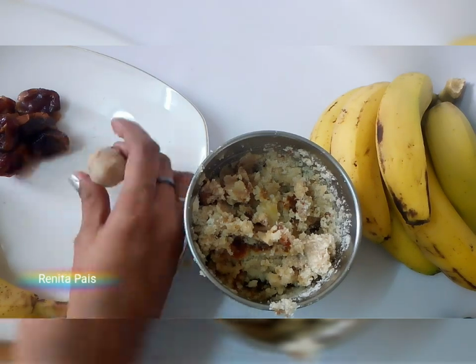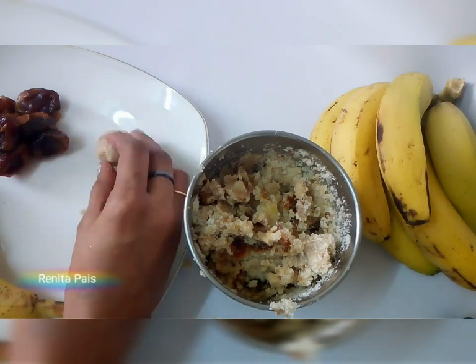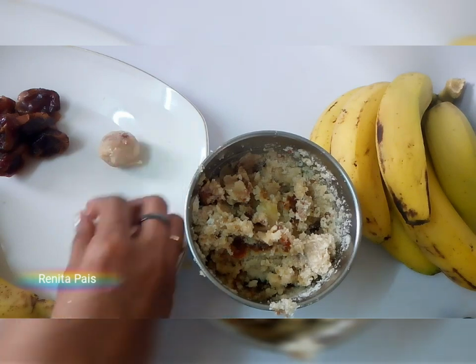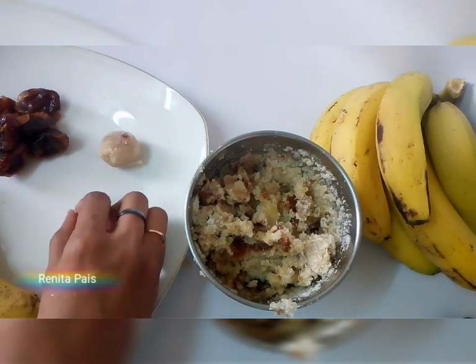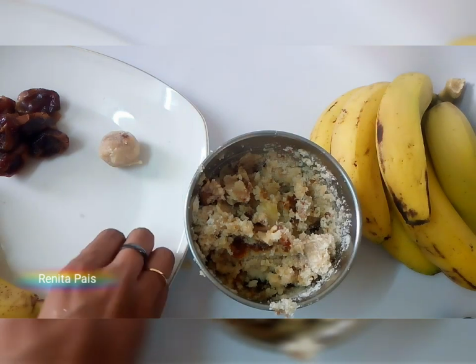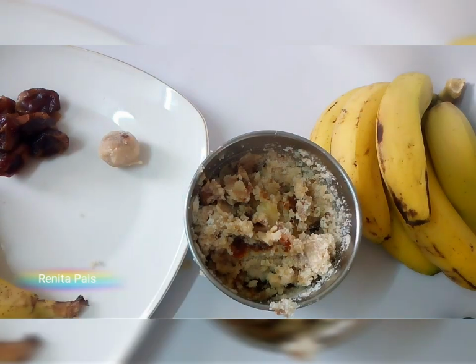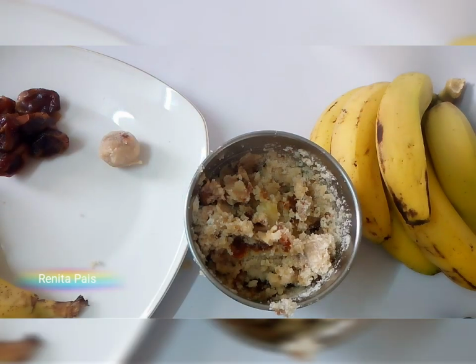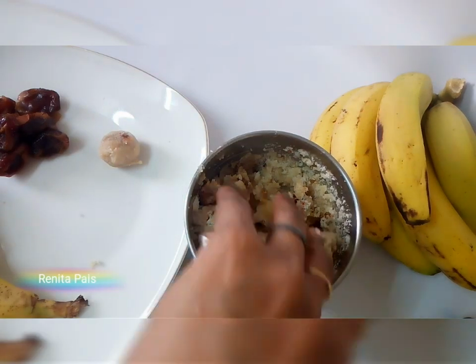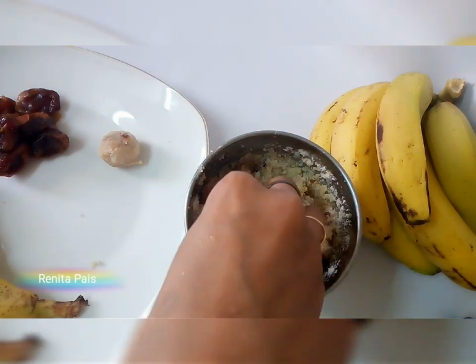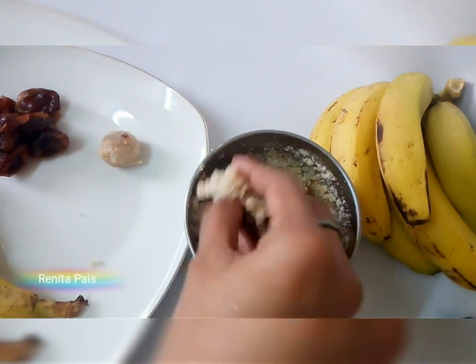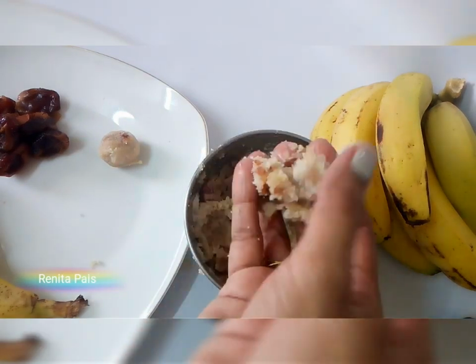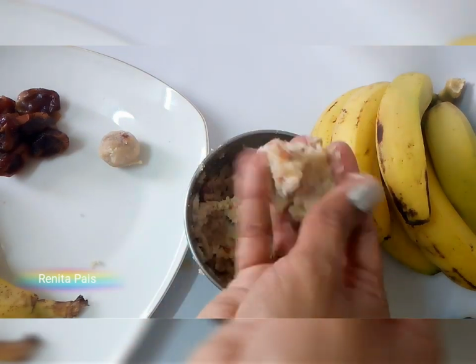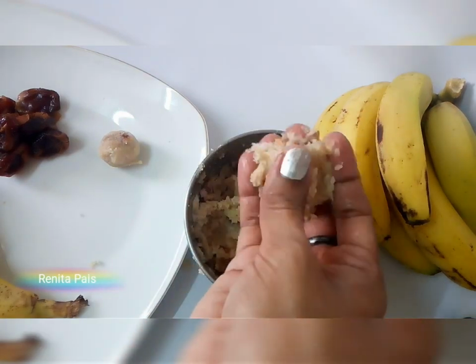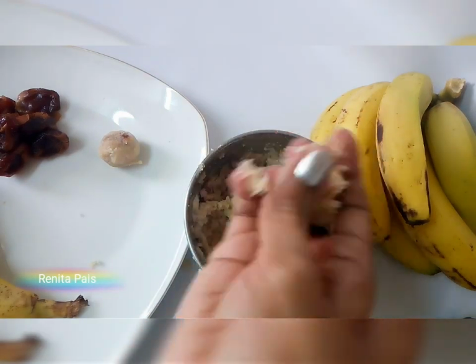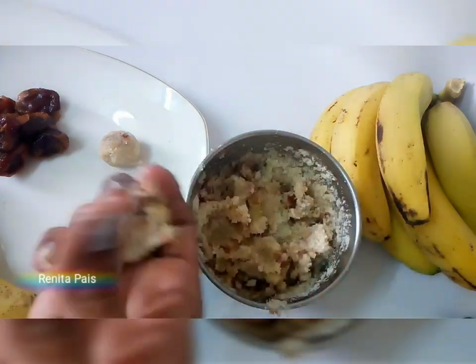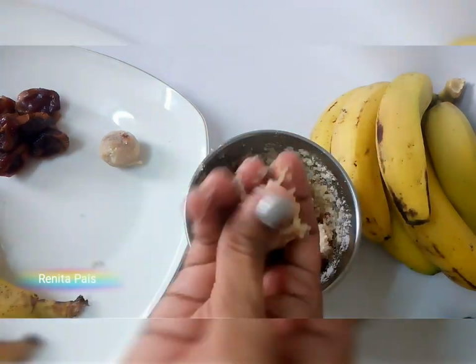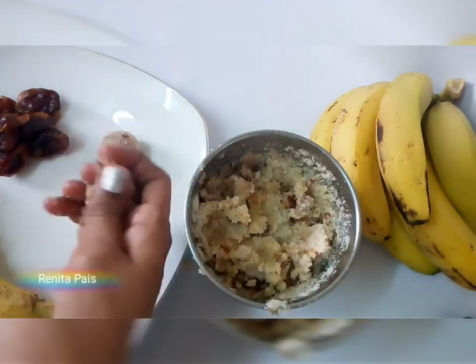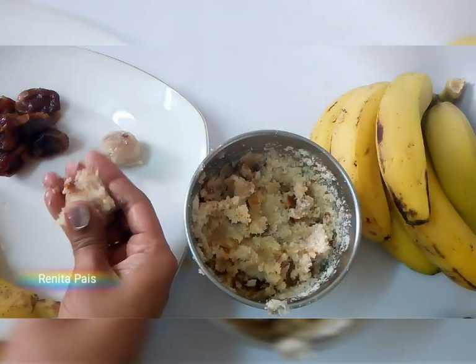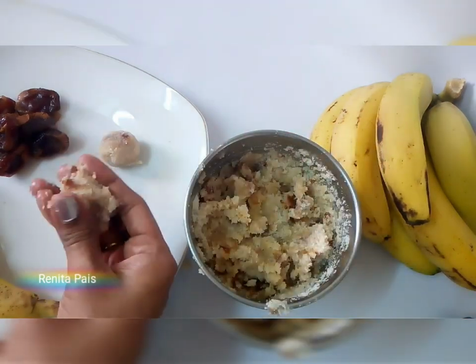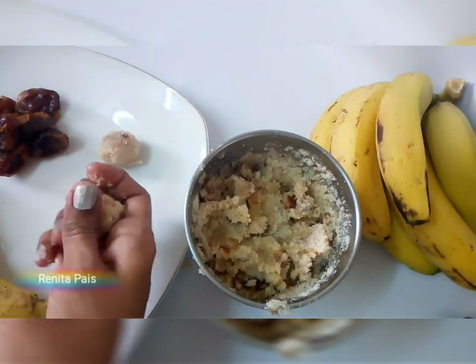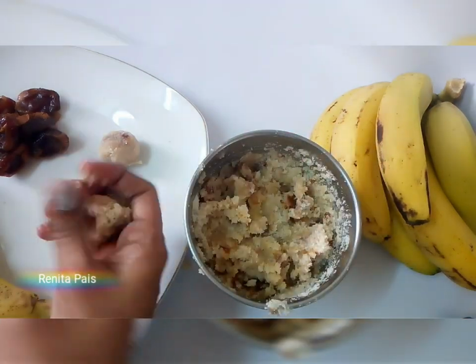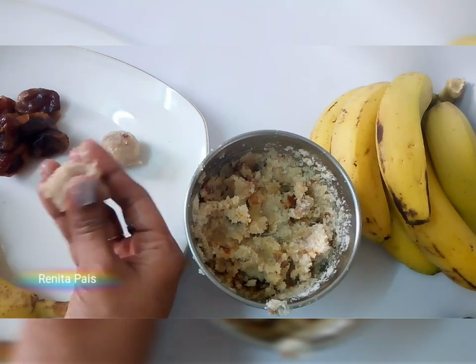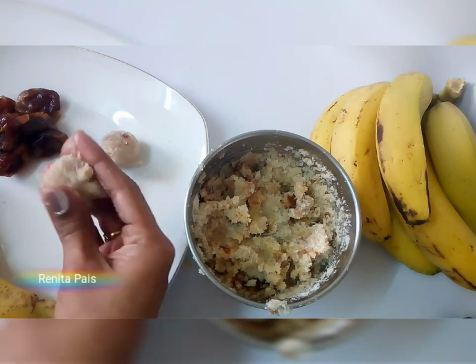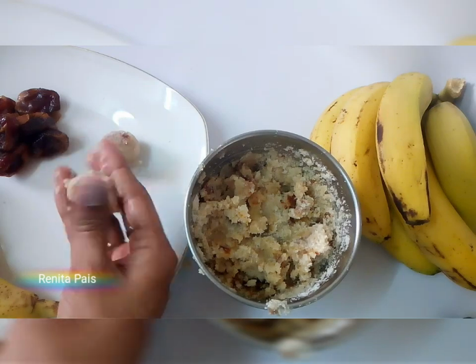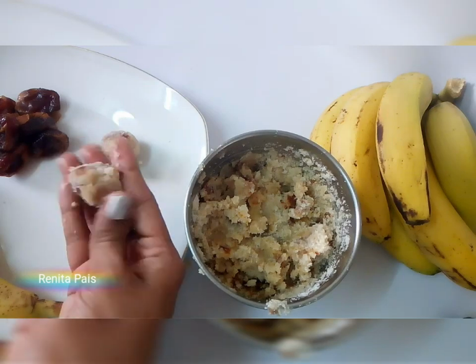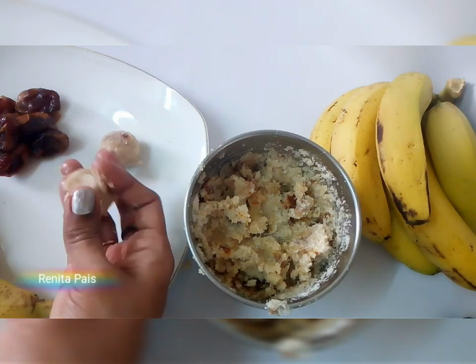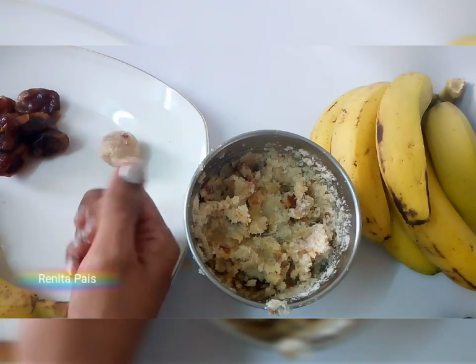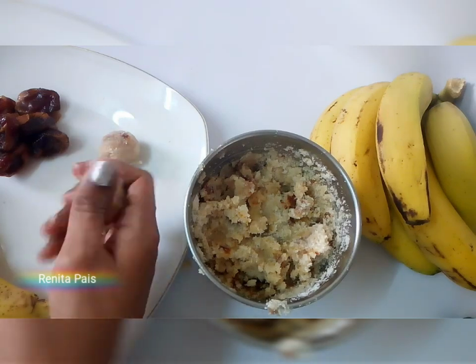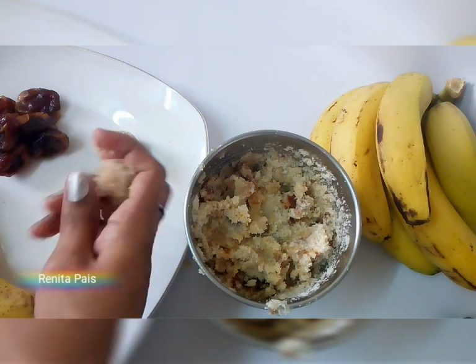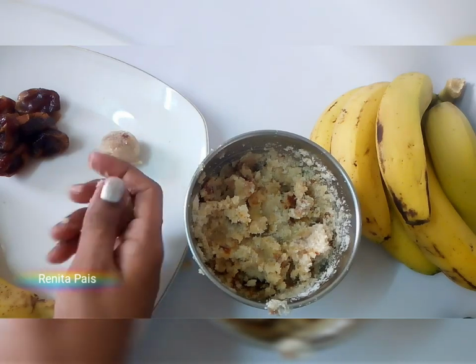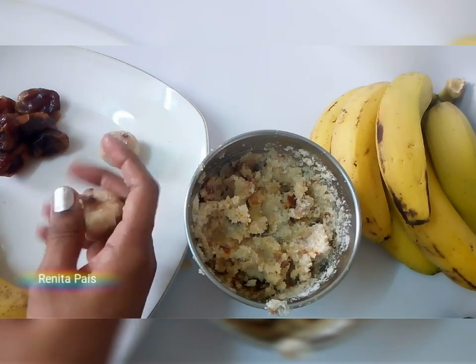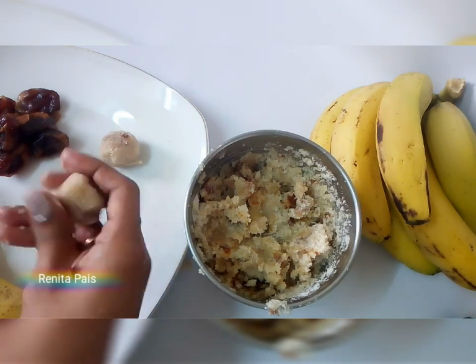You can store these laddus at room temperature for about two days, and longer in the refrigerator.